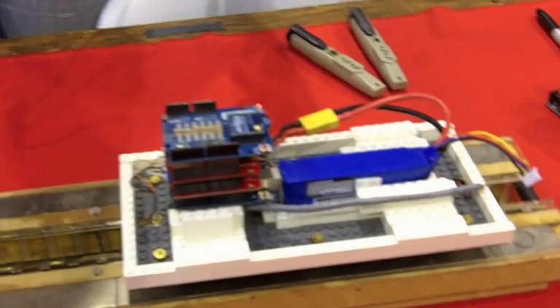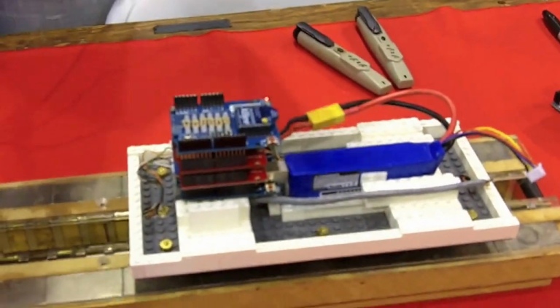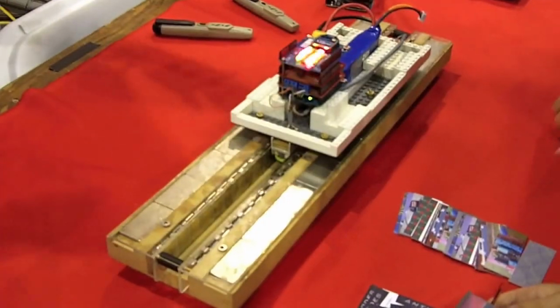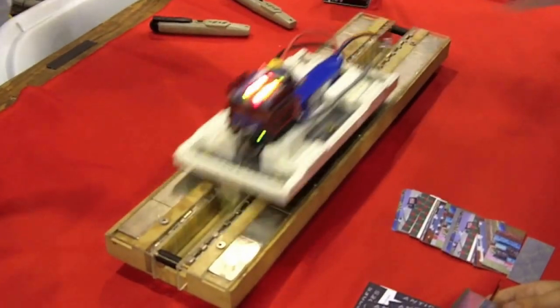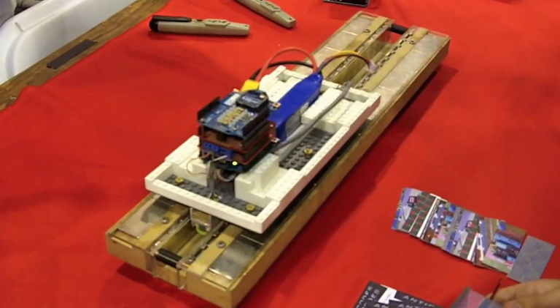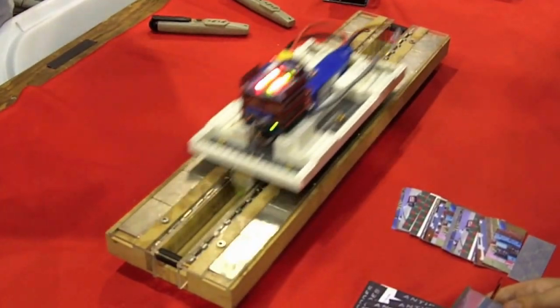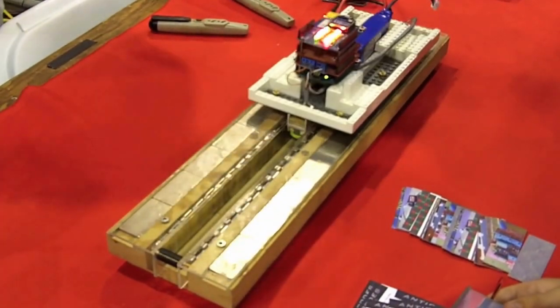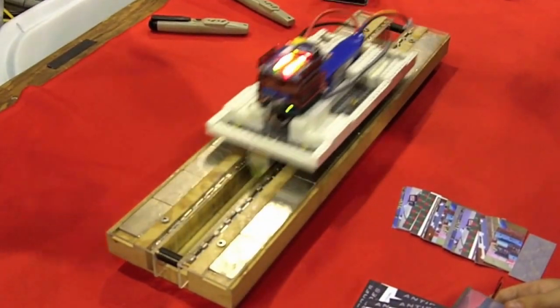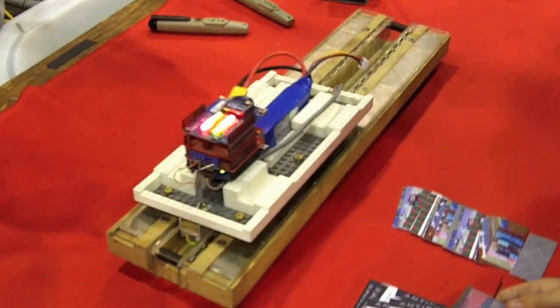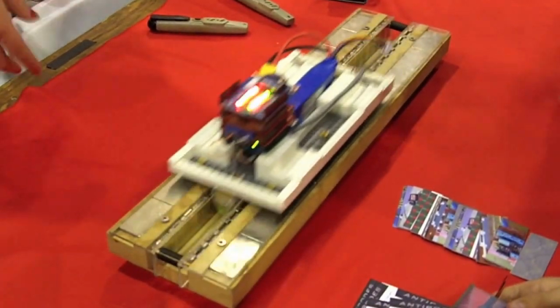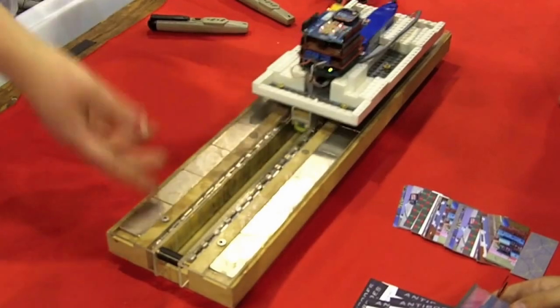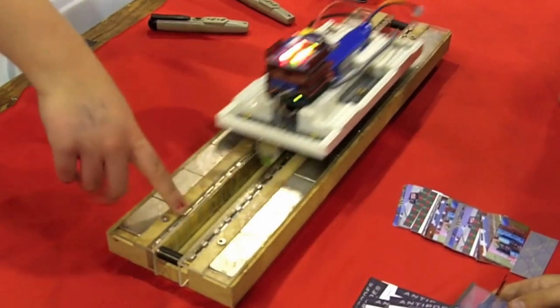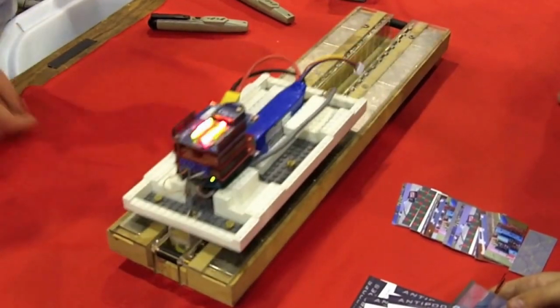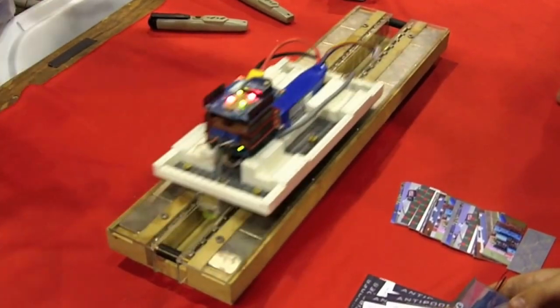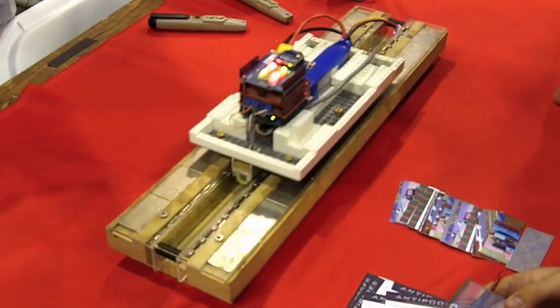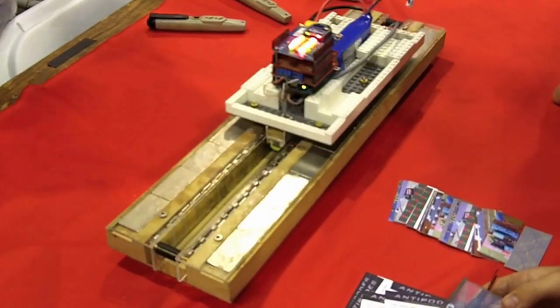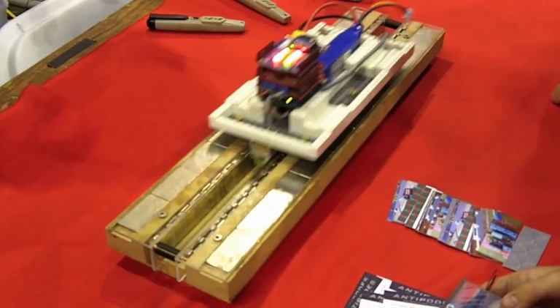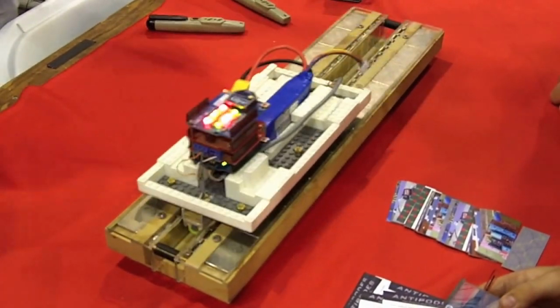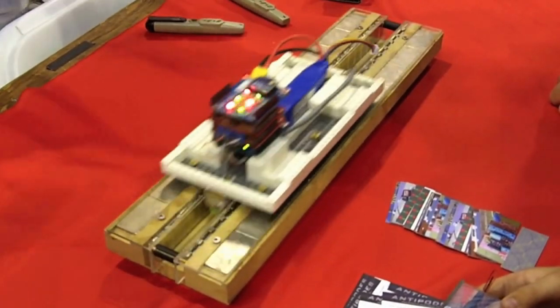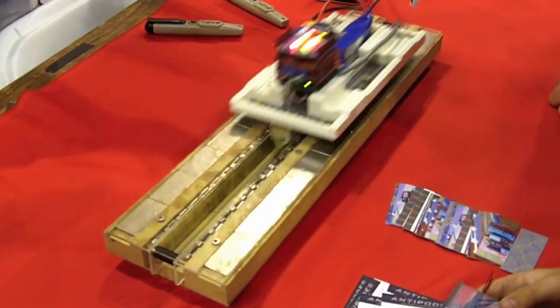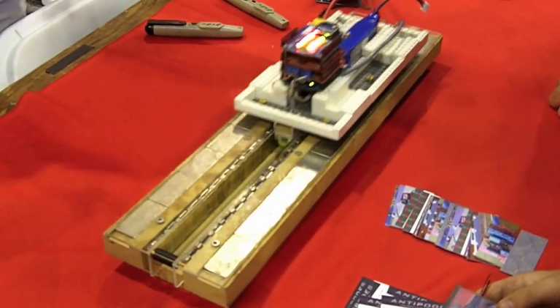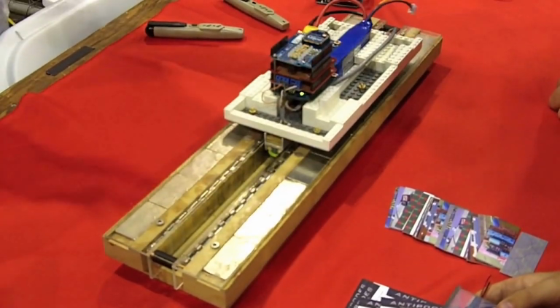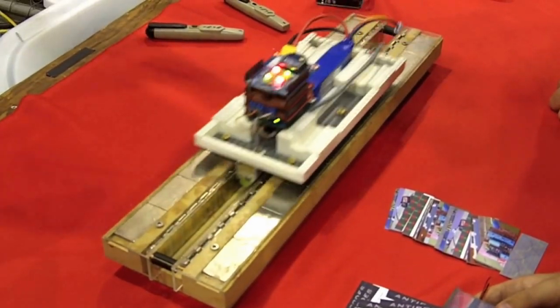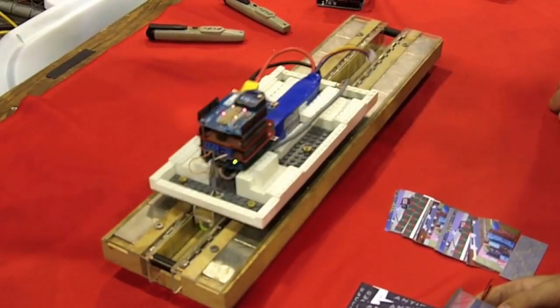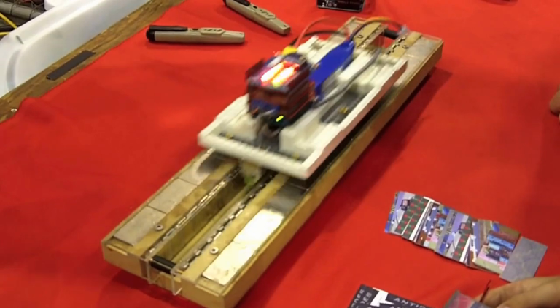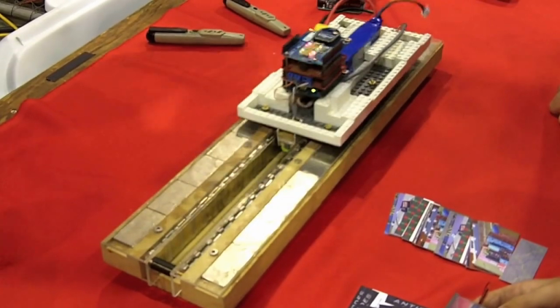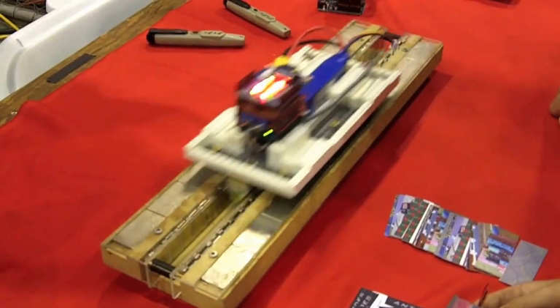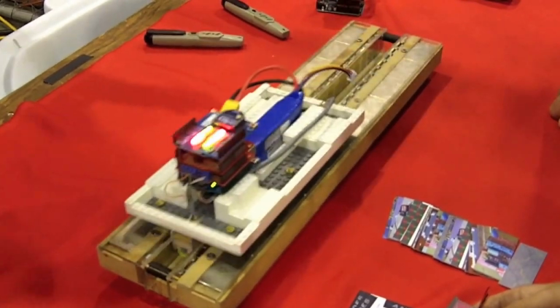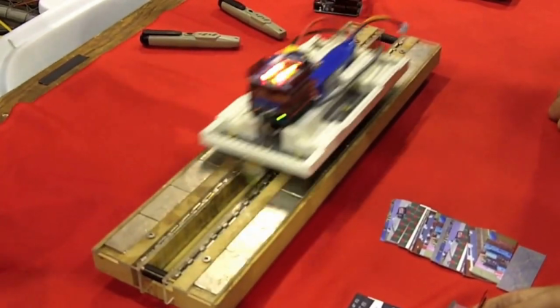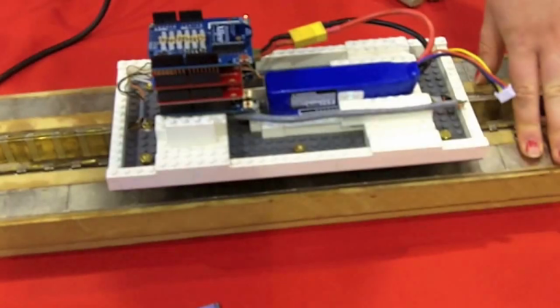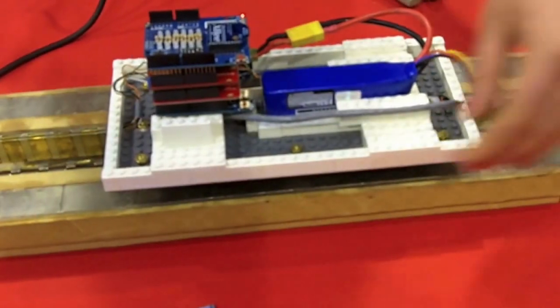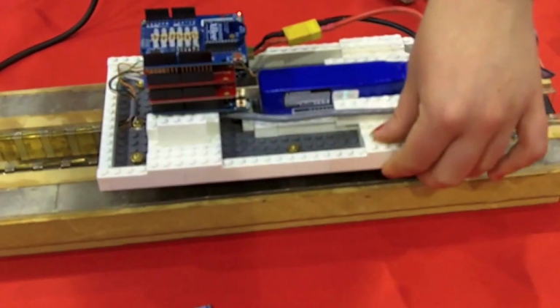A maglev is basically like a conventional train, except instead of wheels, it uses magnets. The train levitates using the repulsion of permanent magnets in the track and the train.